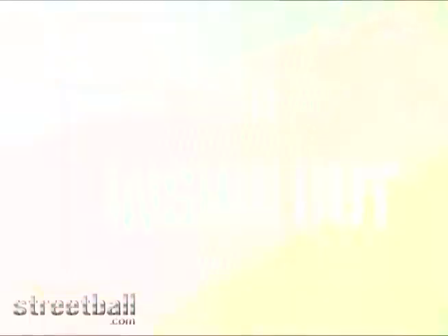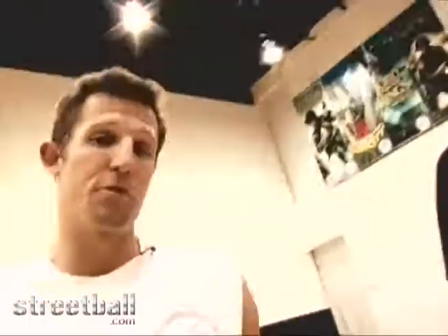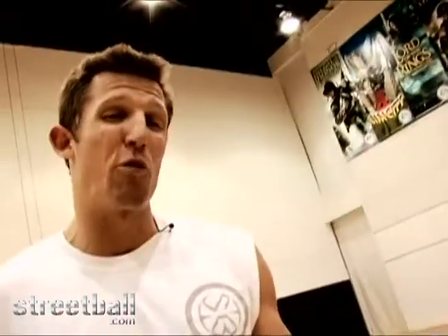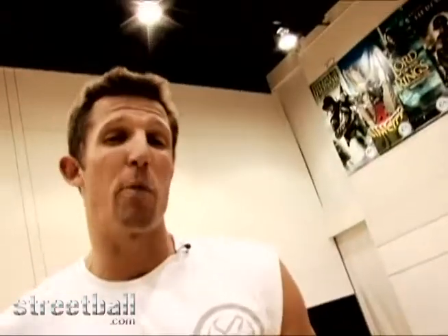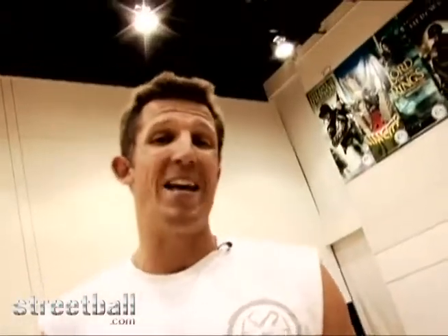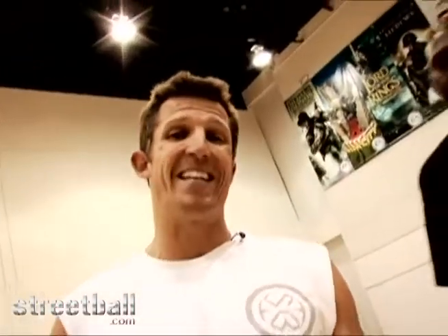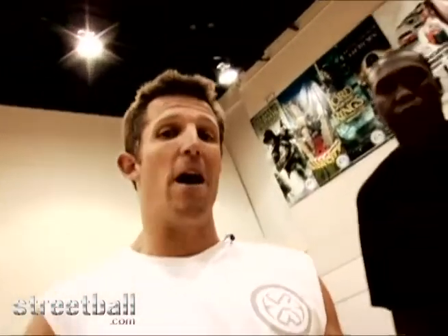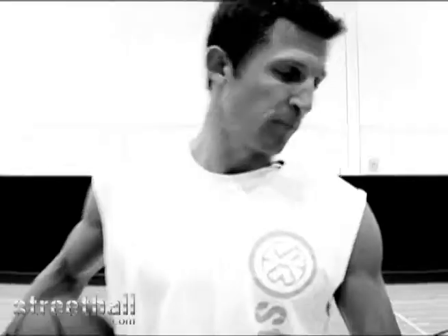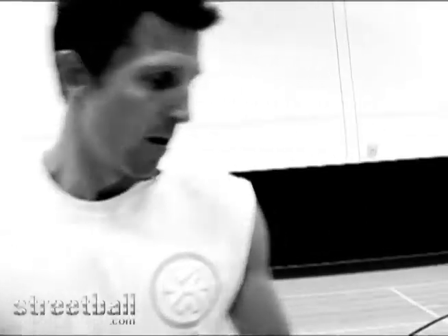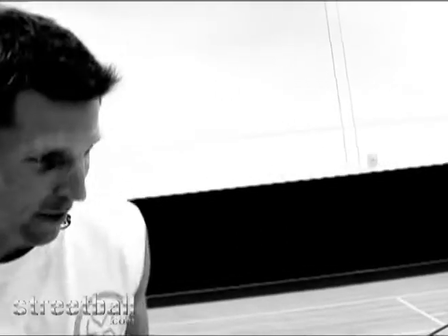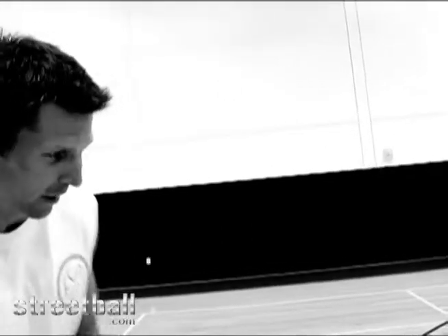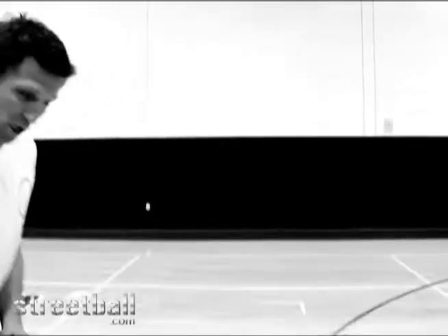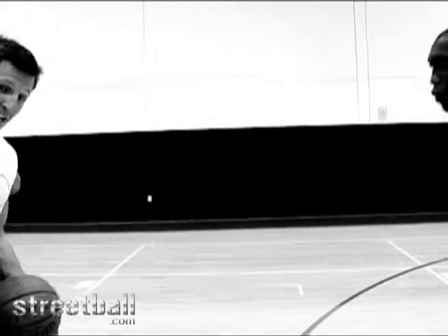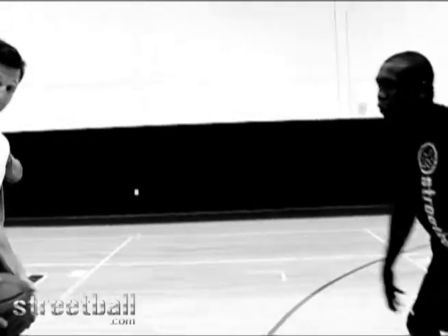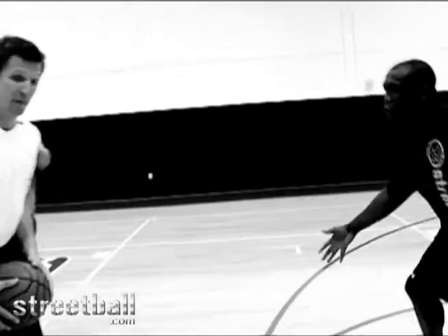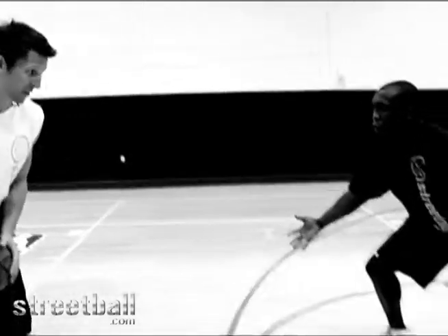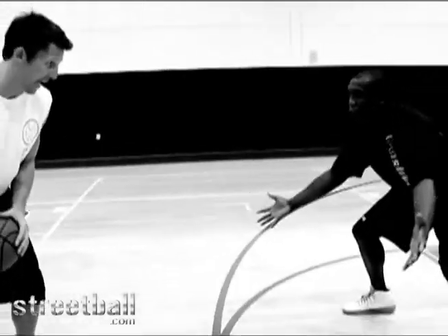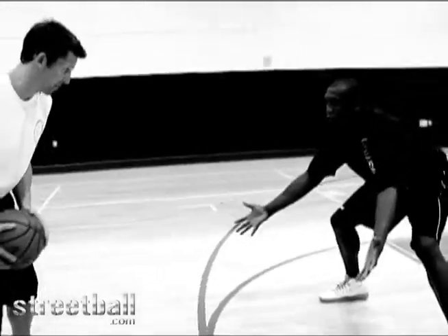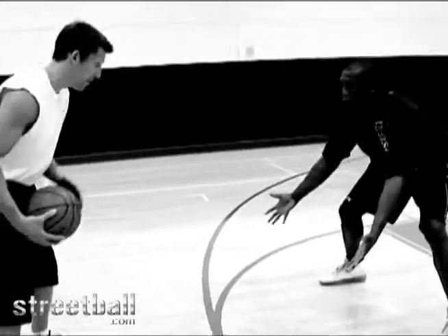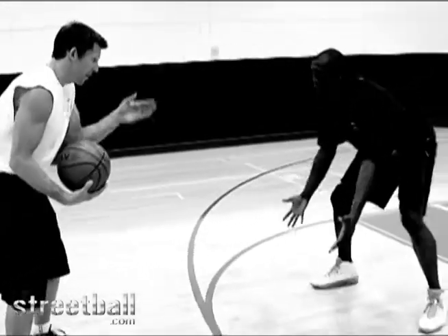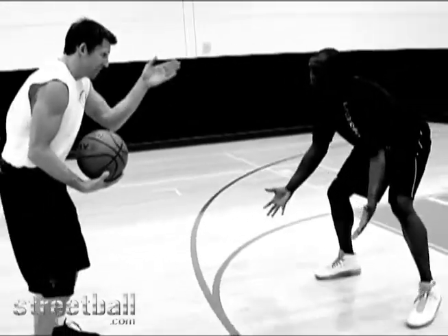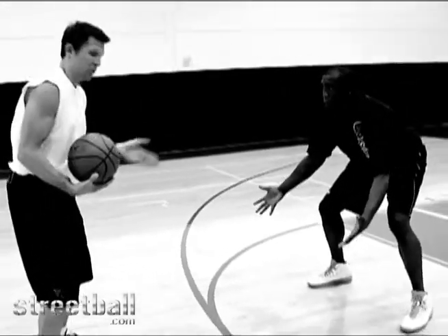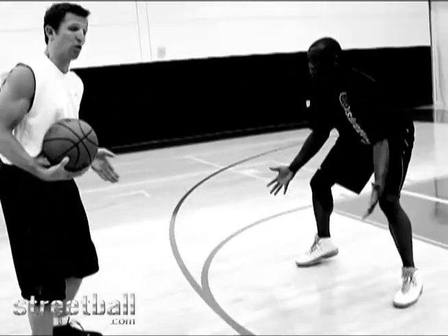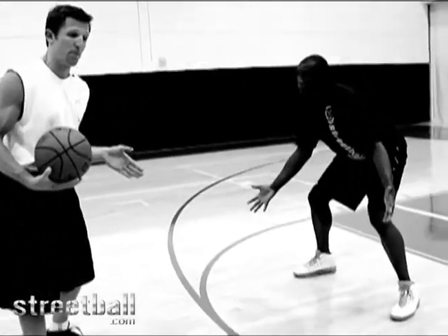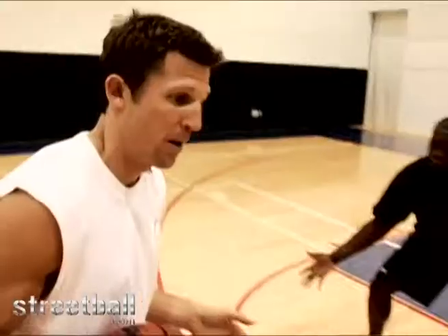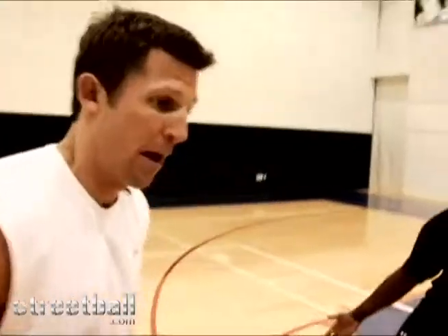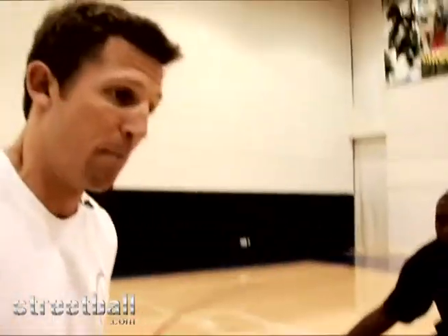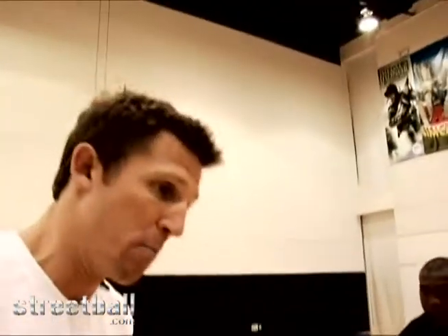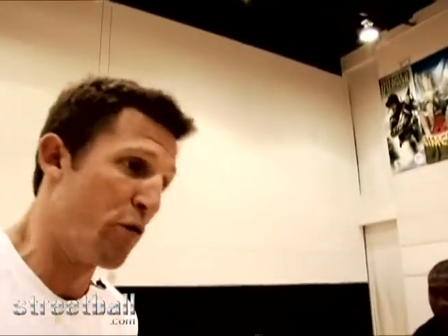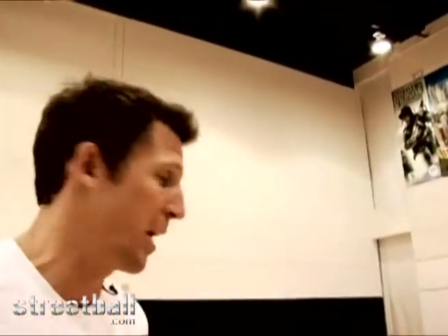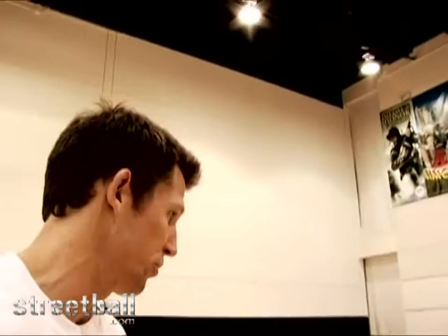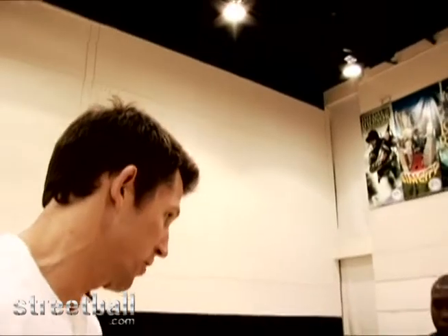This is the Chris Paul Inside Out. Basically, I want to change the defensive stance. If I see his sternum, I got to make a move or change direction.